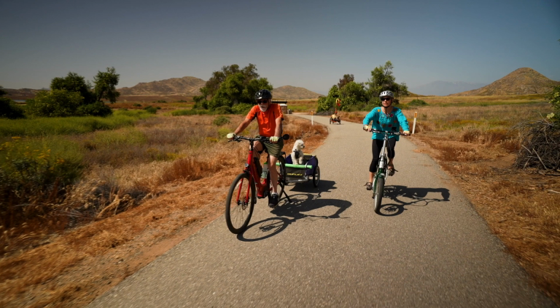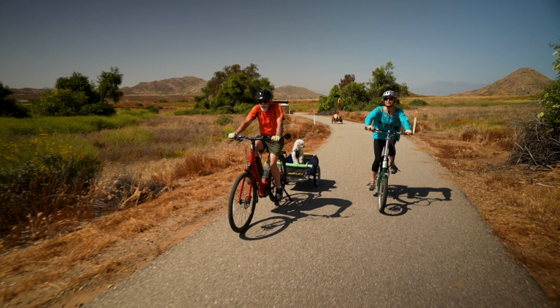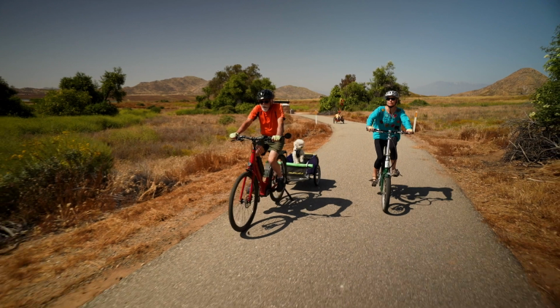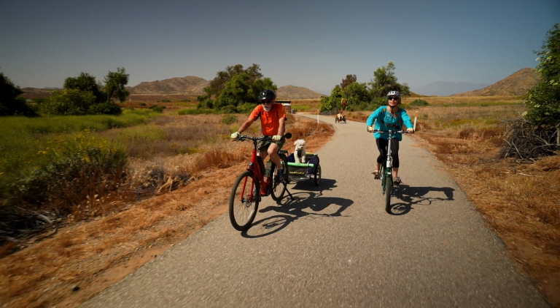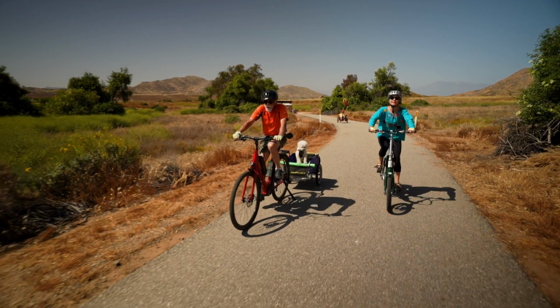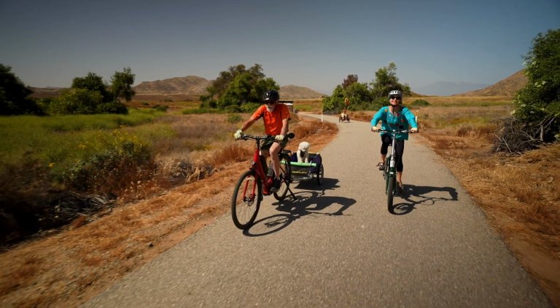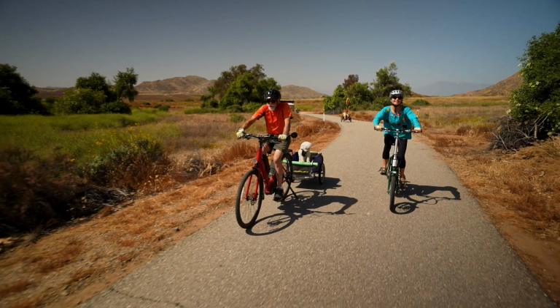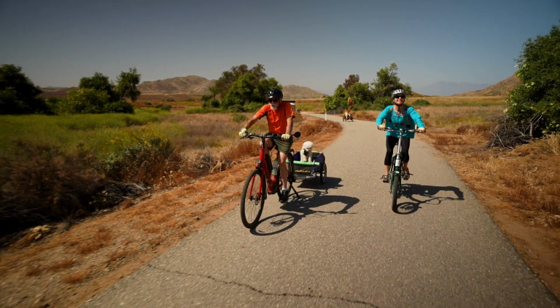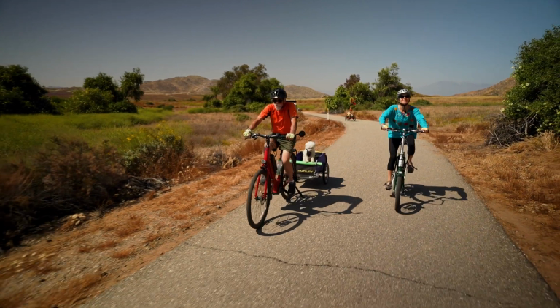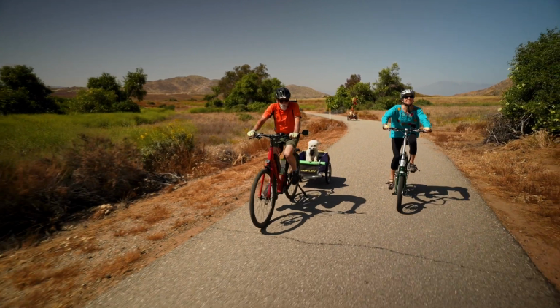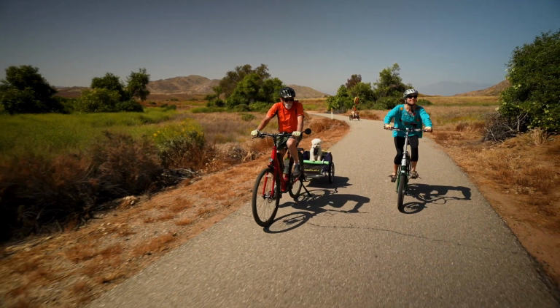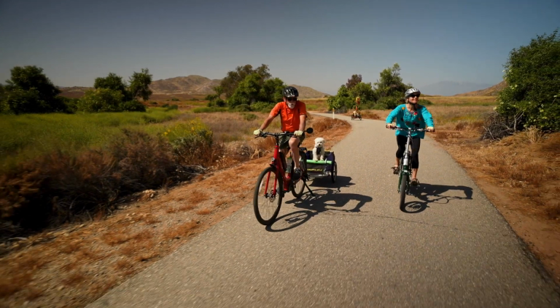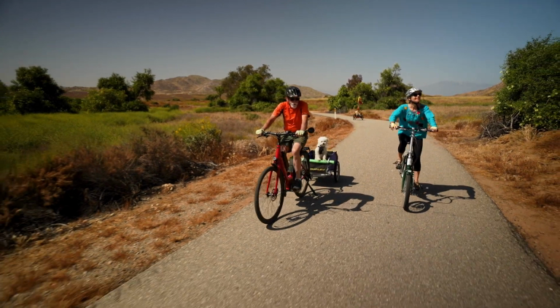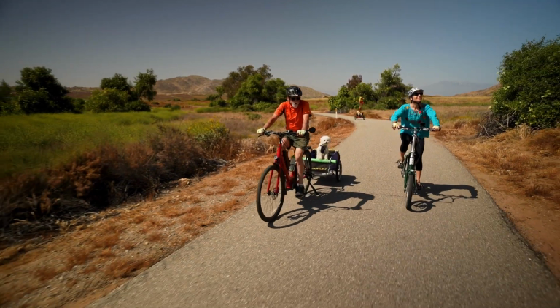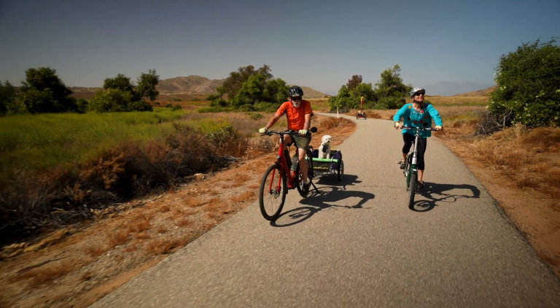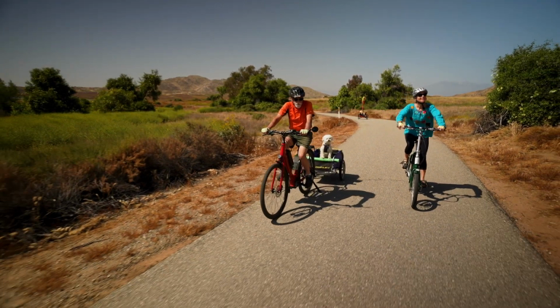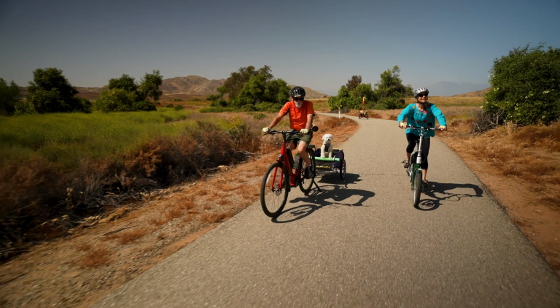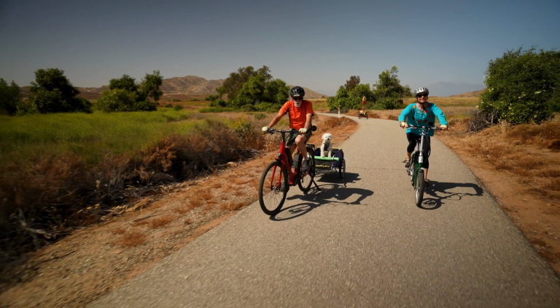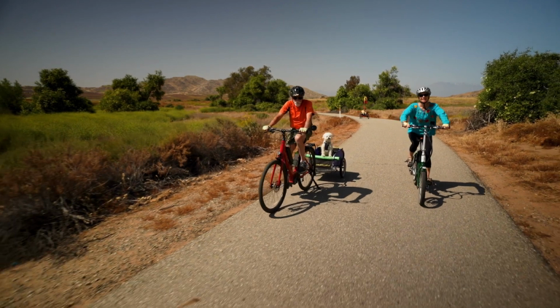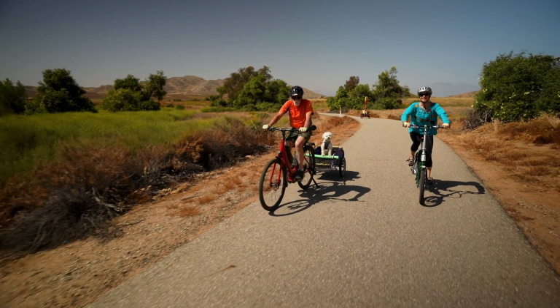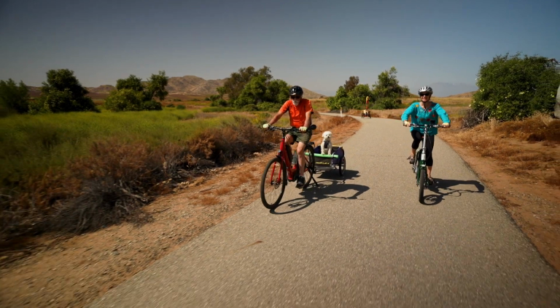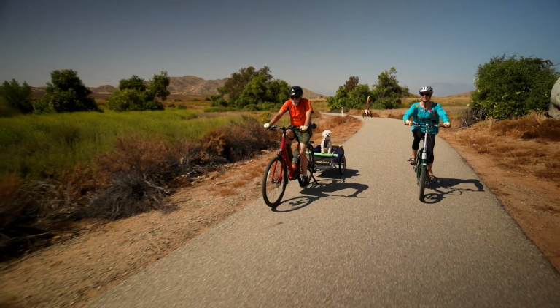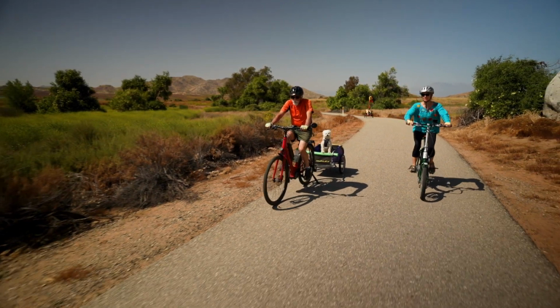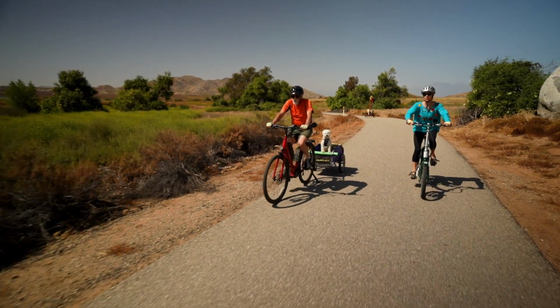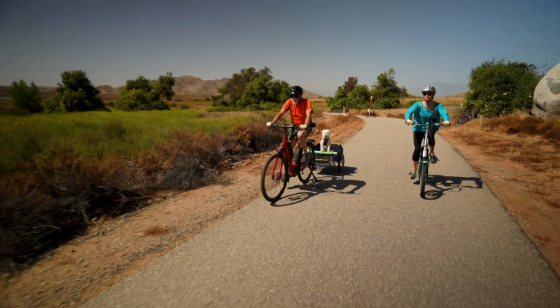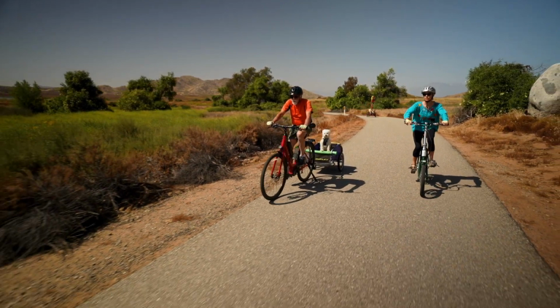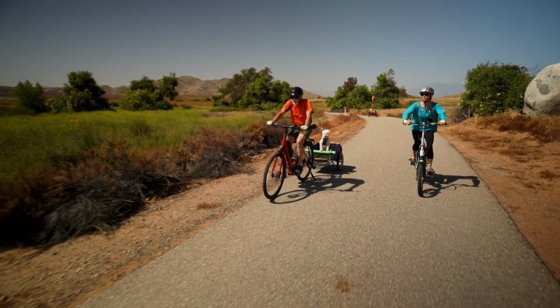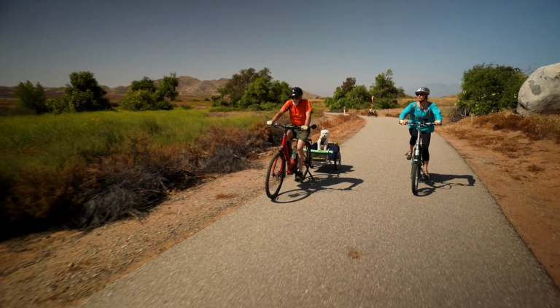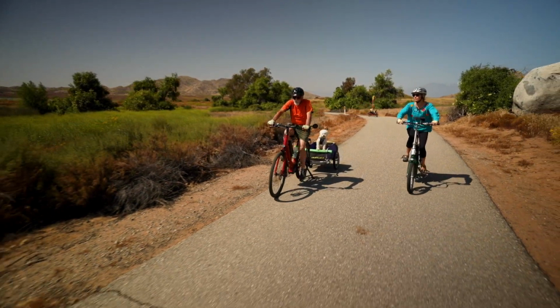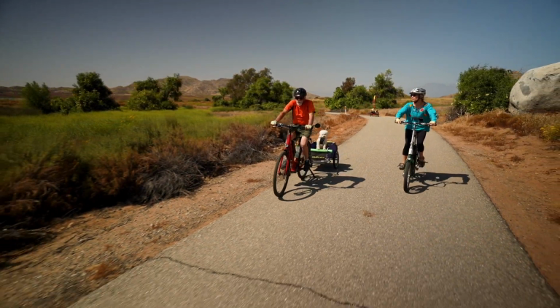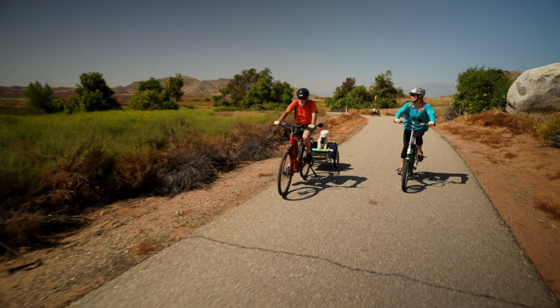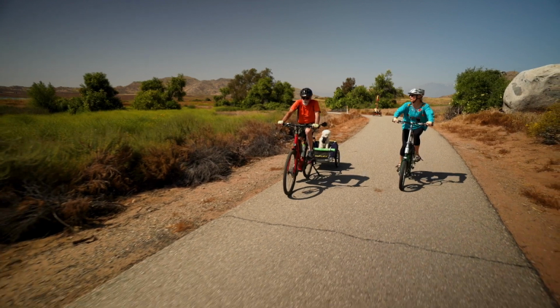Since trikes have a wider wheelbase in the rear, you're dragging two wheels around a corner instead of just one. You have a larger turning radius and you can flip them over if you try to make a sharp corner a little too fast.